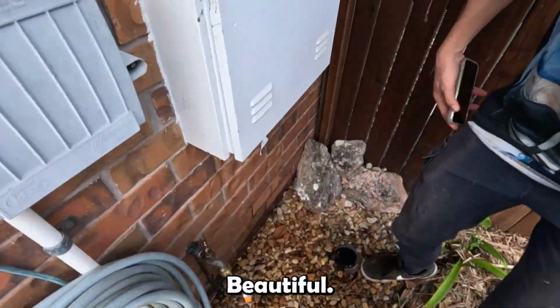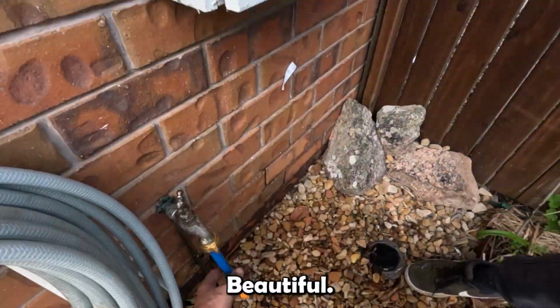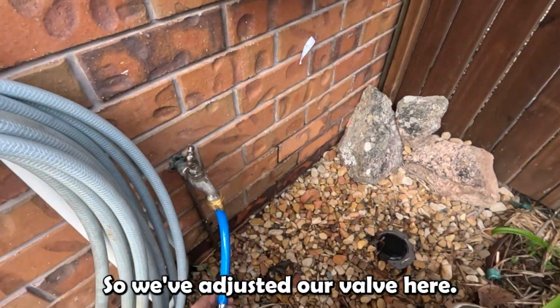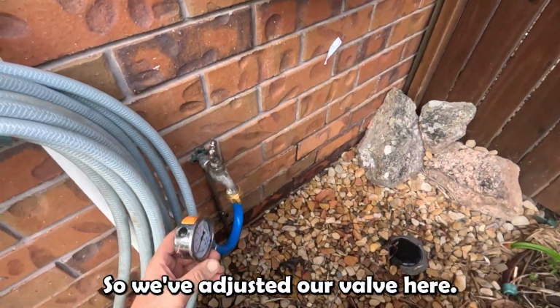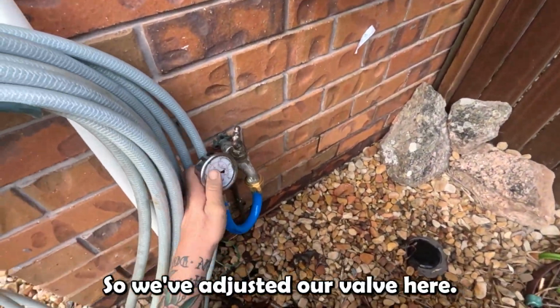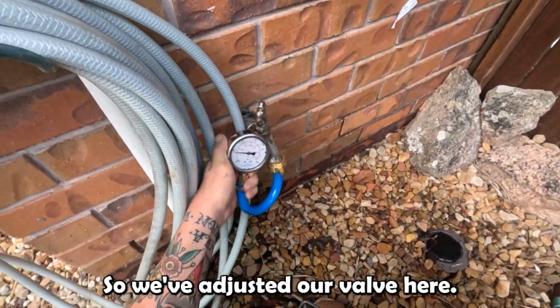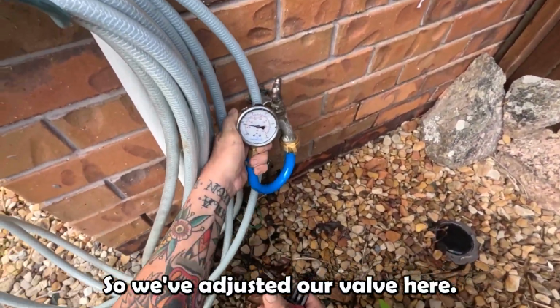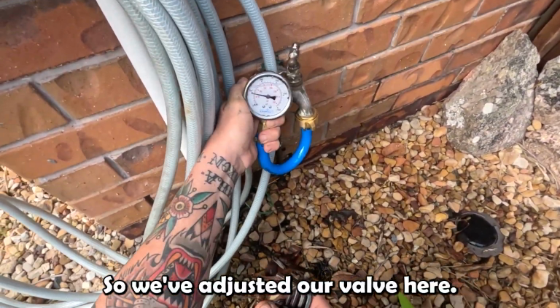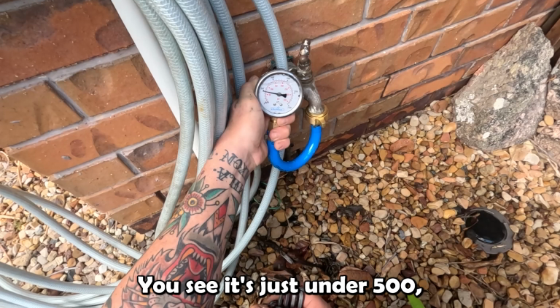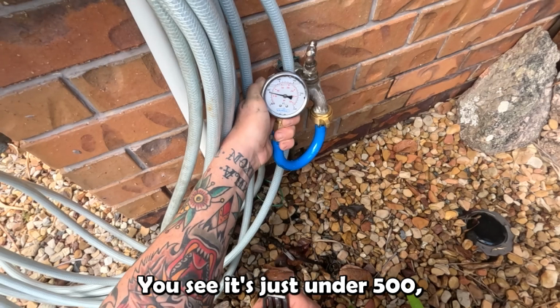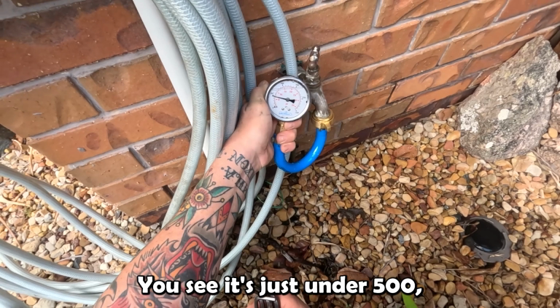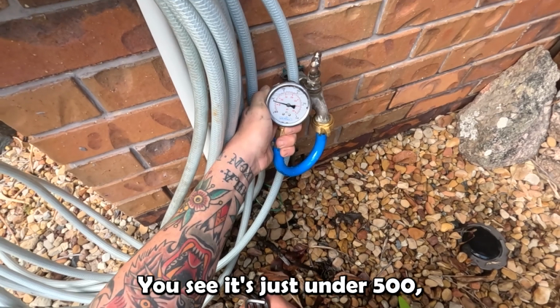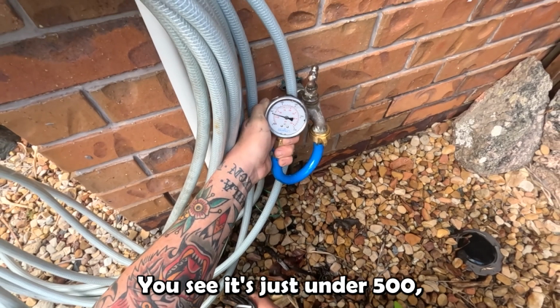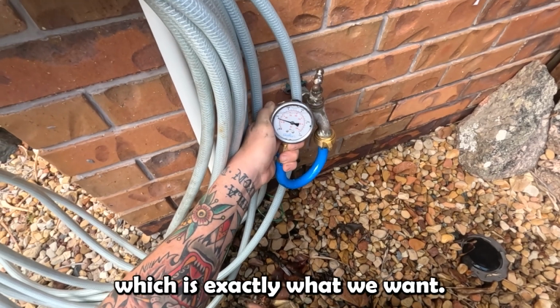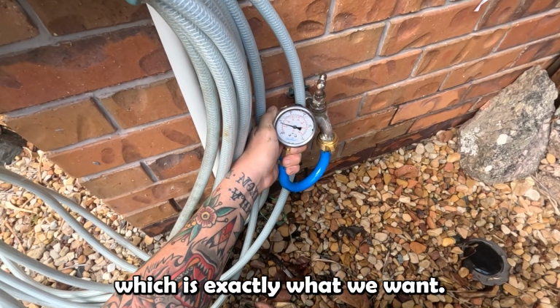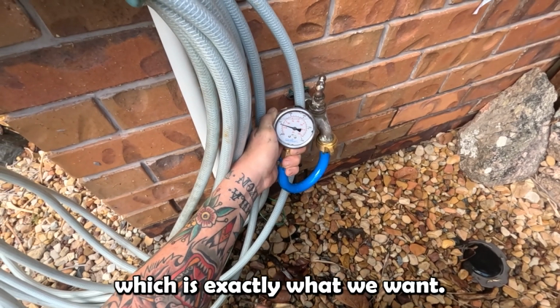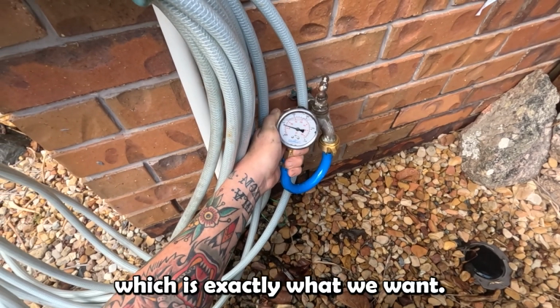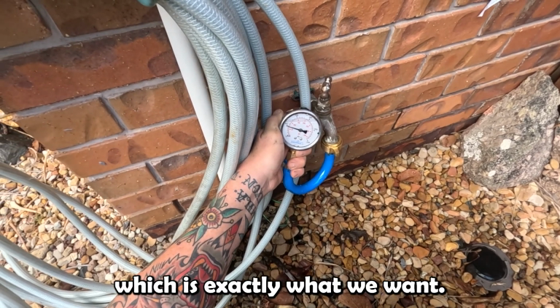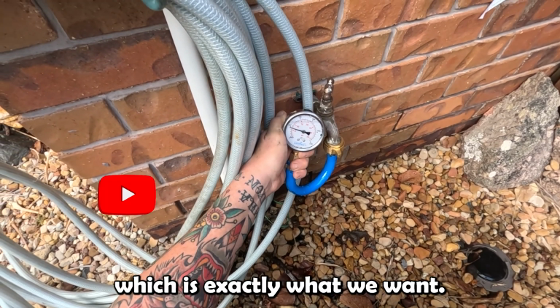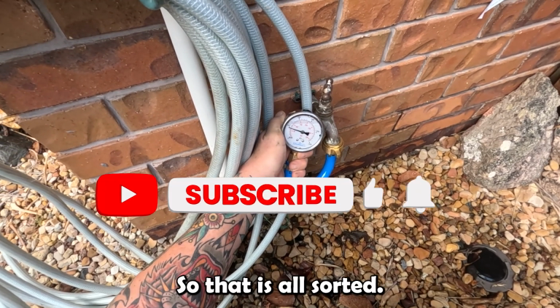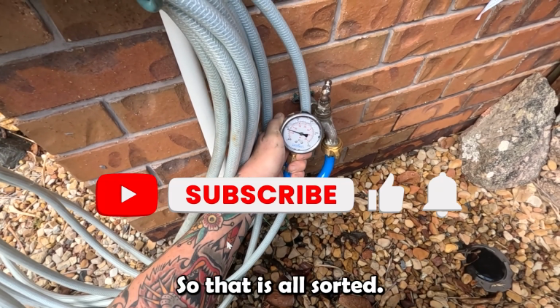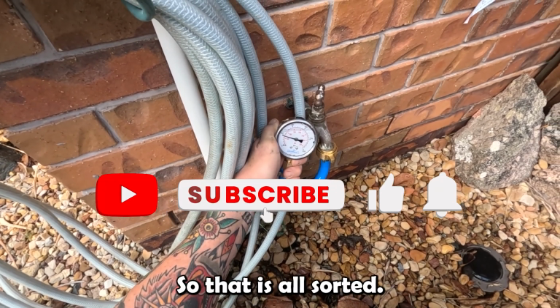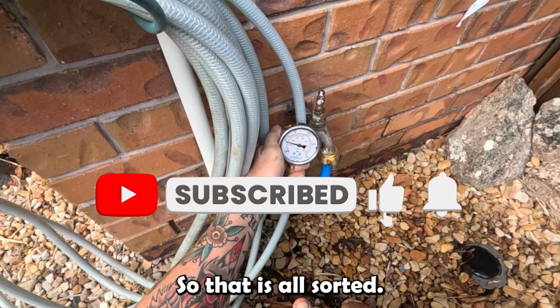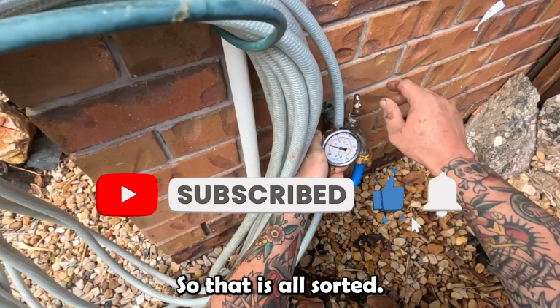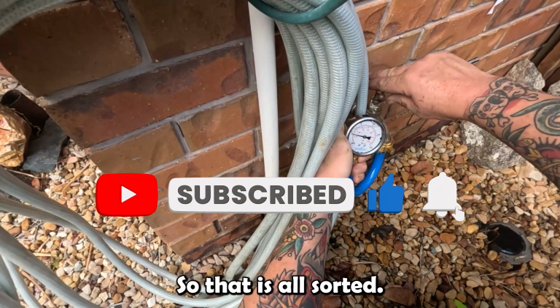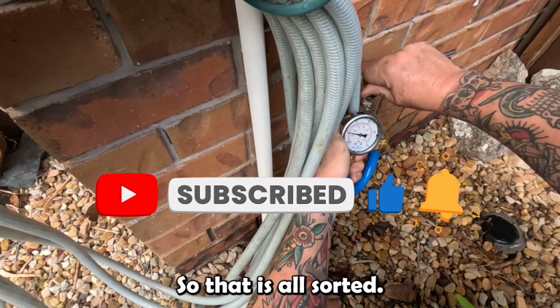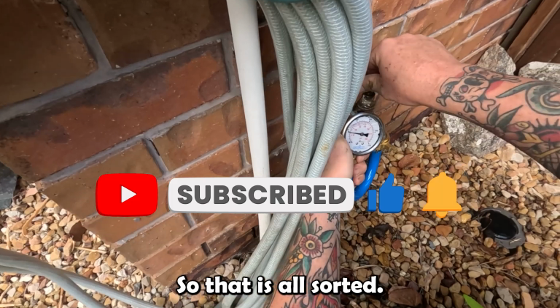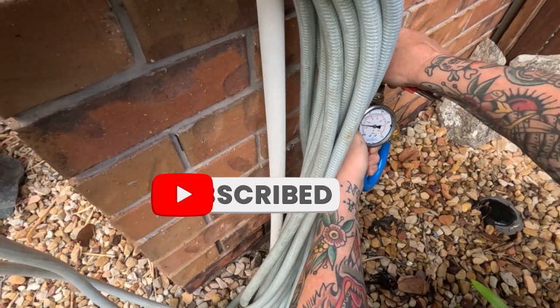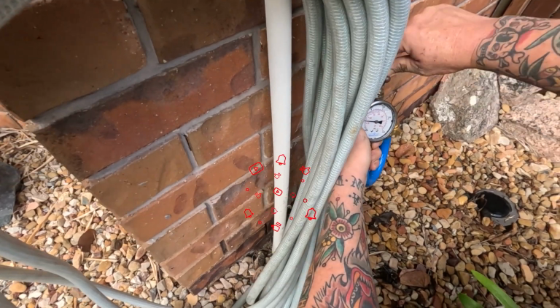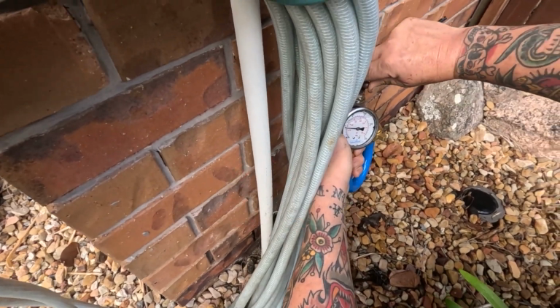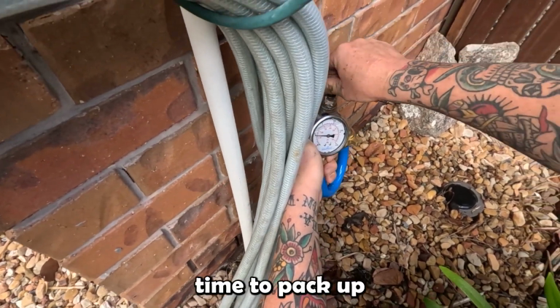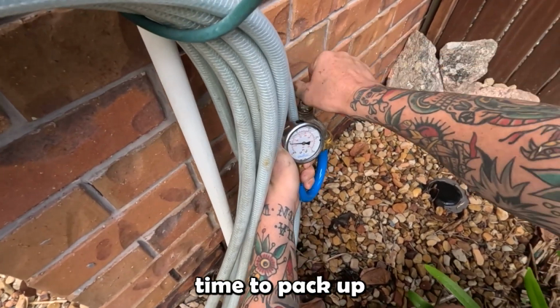Beautiful — we've adjusted our valve here, and as you can see it's just under 500 kPa, which is exactly what we want. That is all sorted. It's time to pack up.